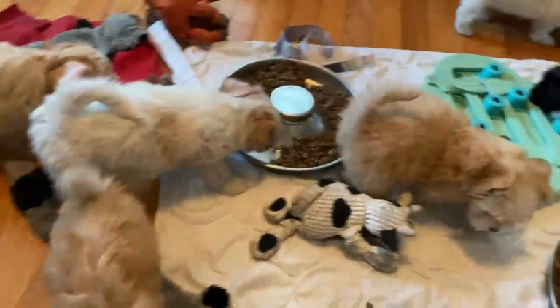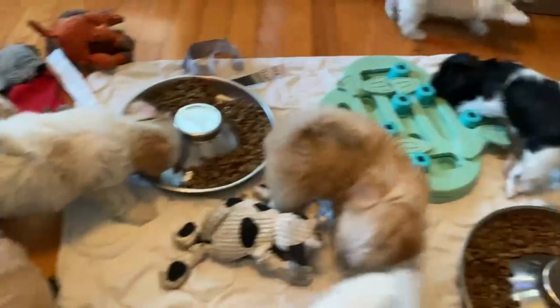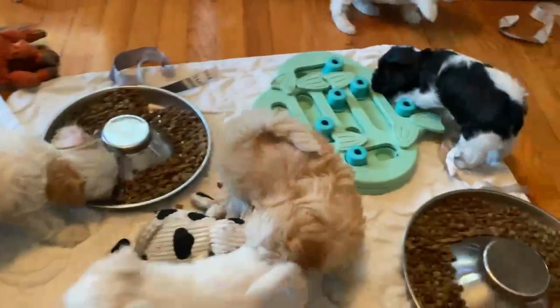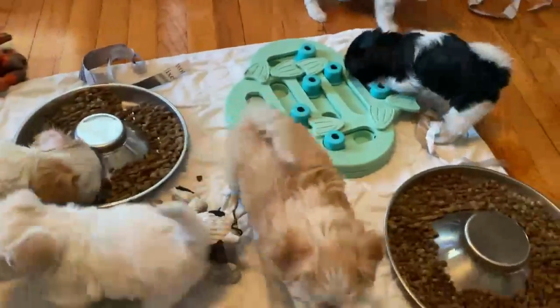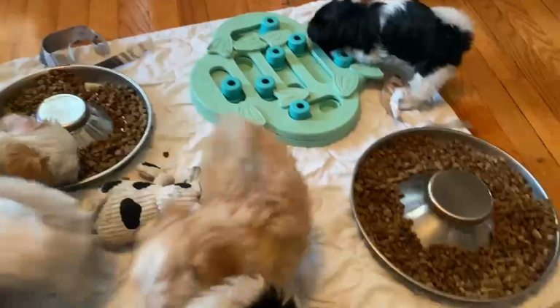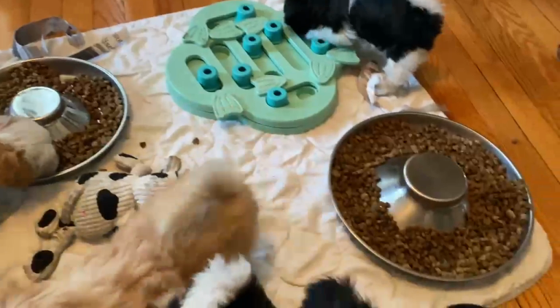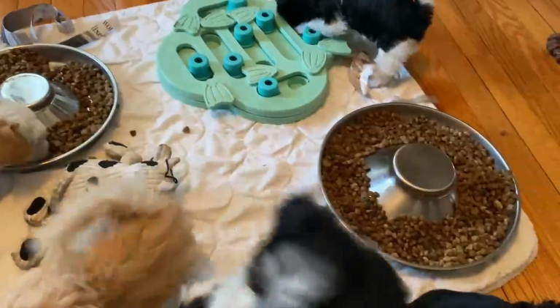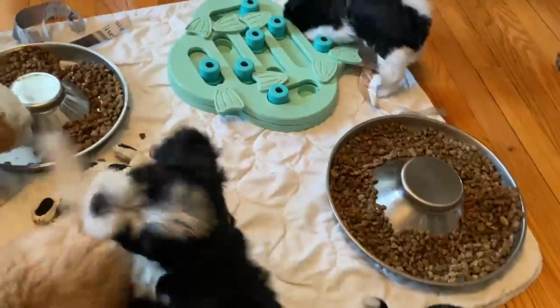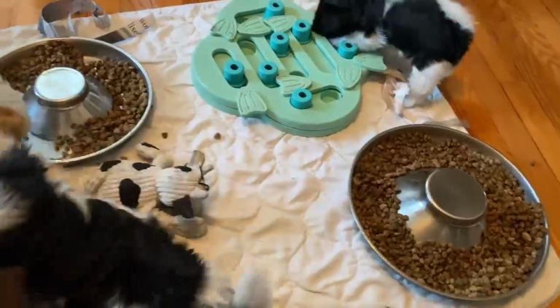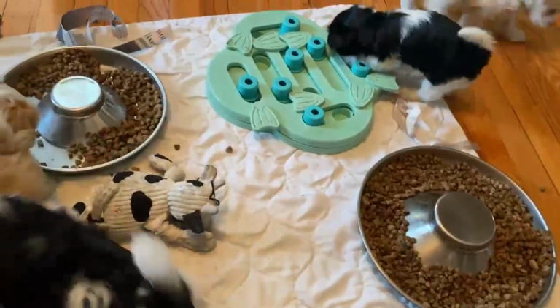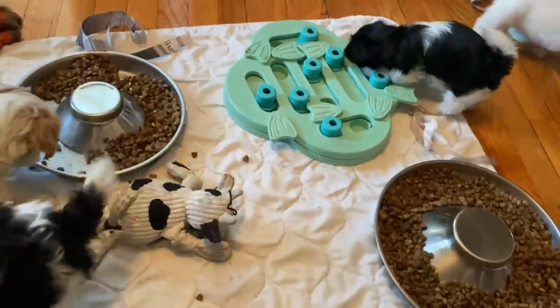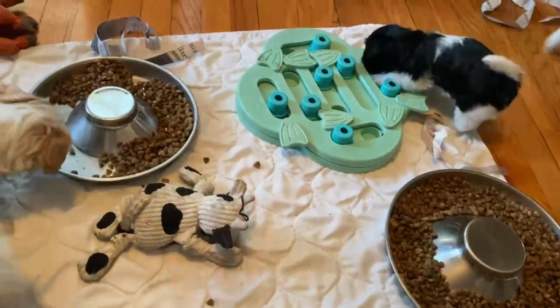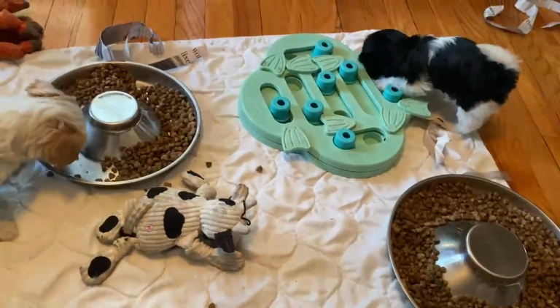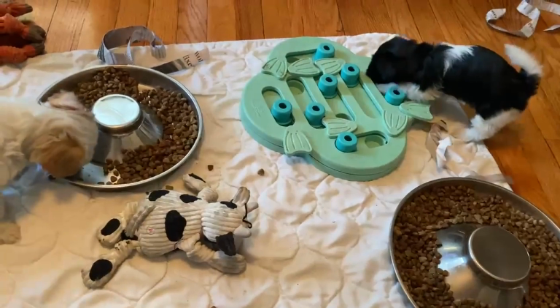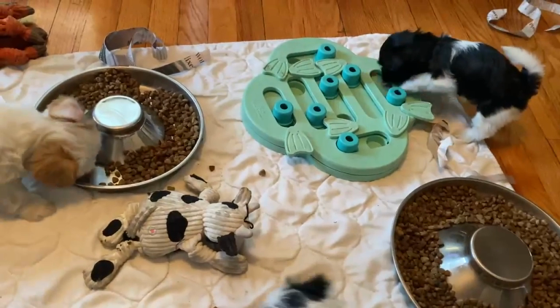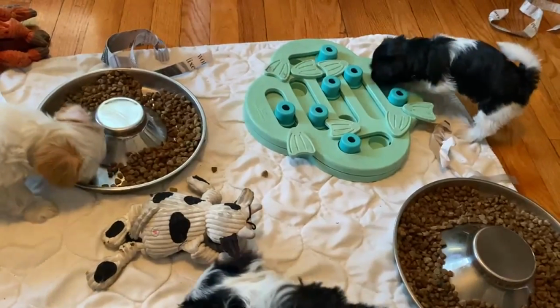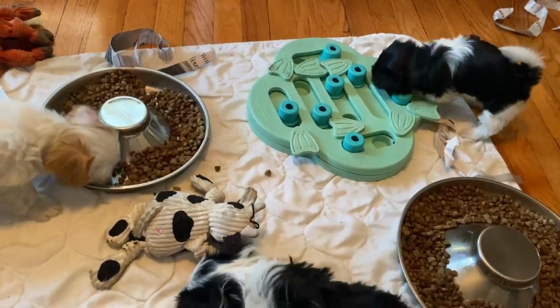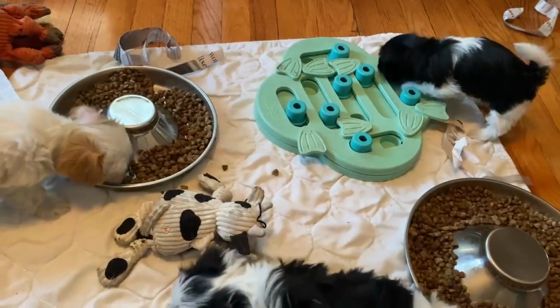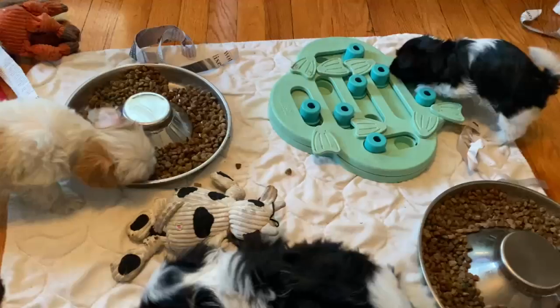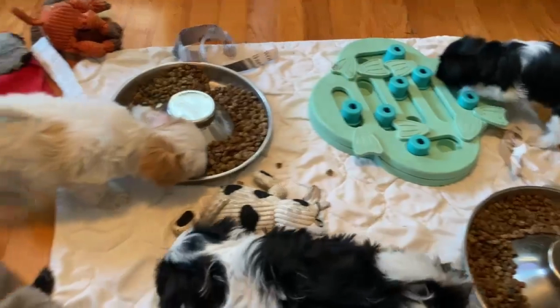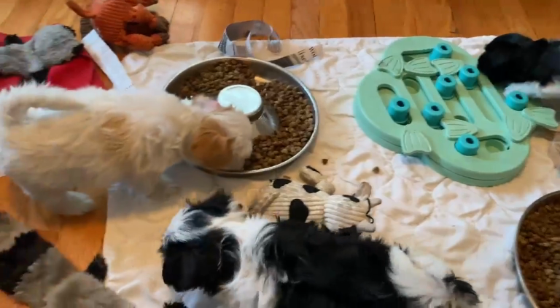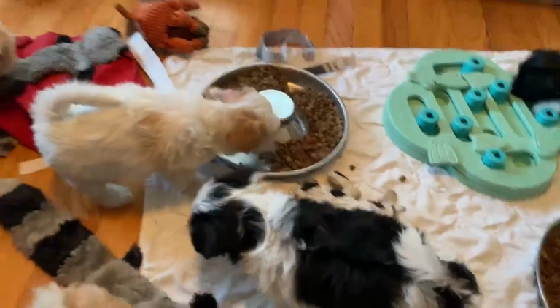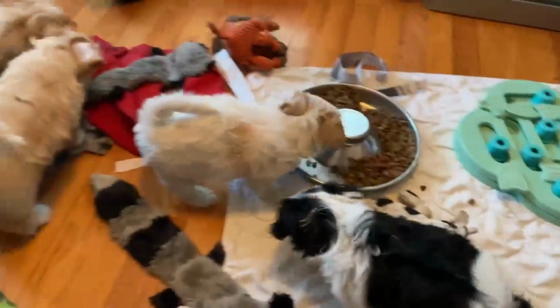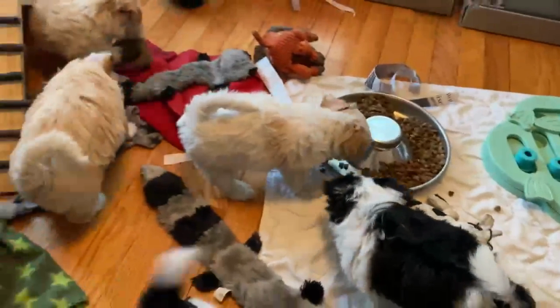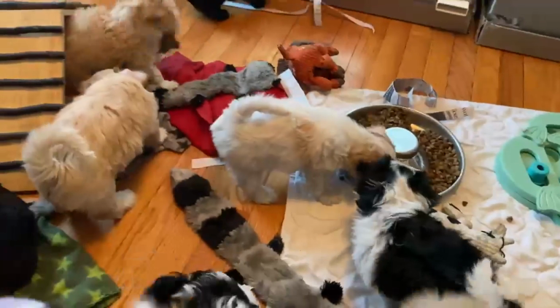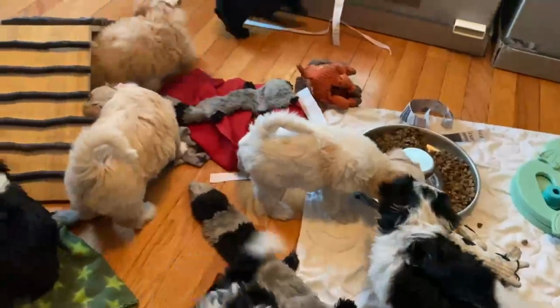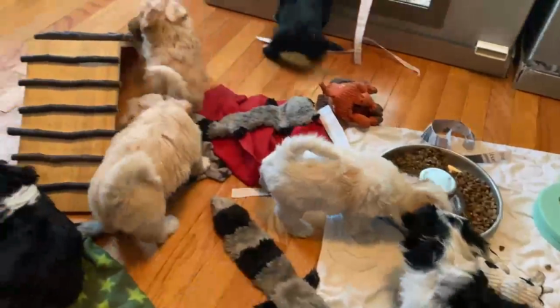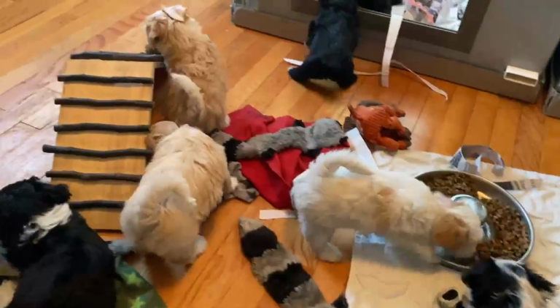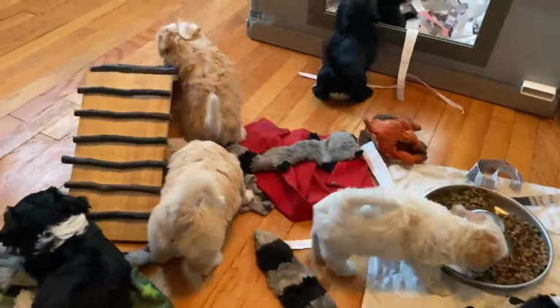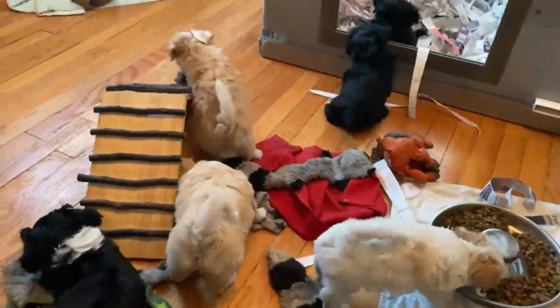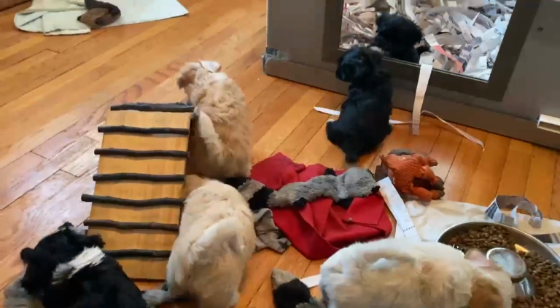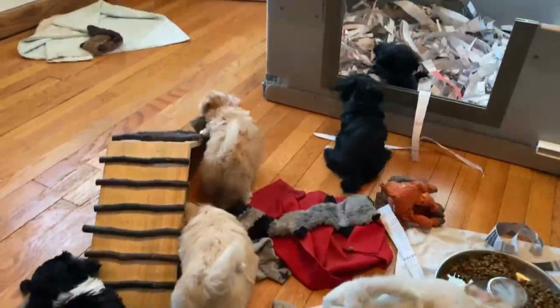What this is good for too is that they don't gobble their food. It takes them a little bit of time to figure out how to get it out there, so they're not eating it too fast, which is nice.